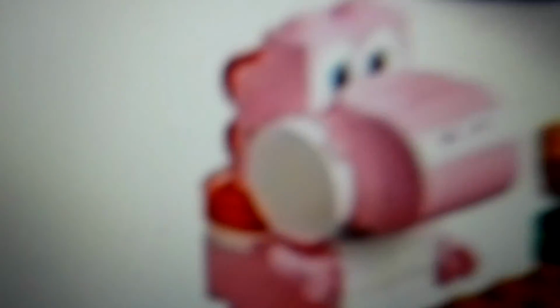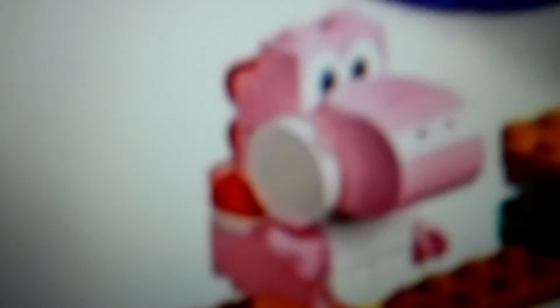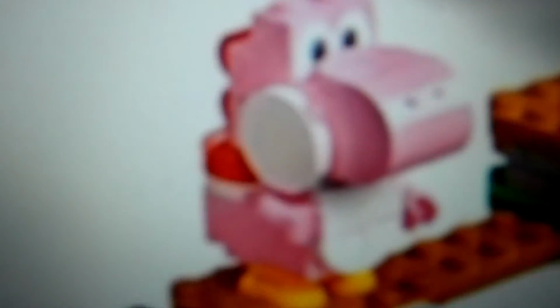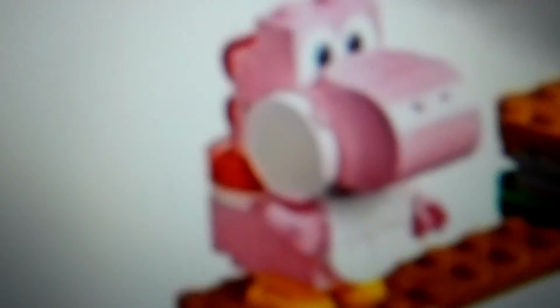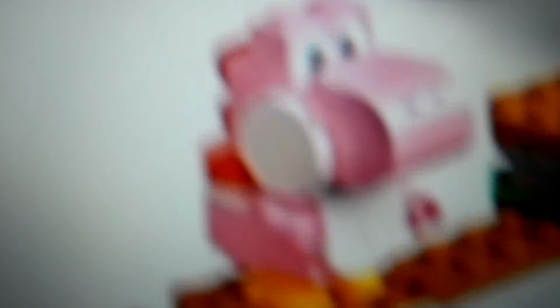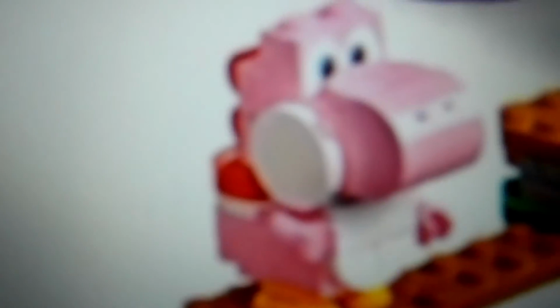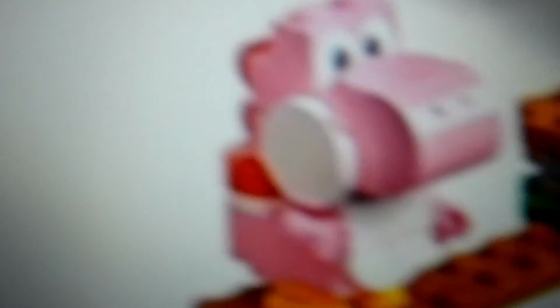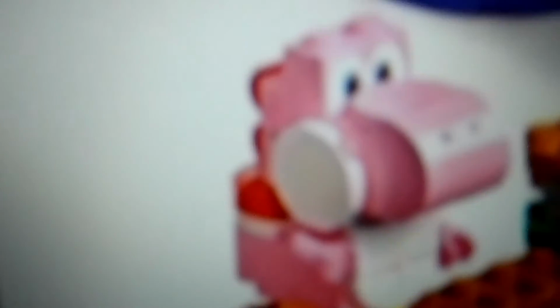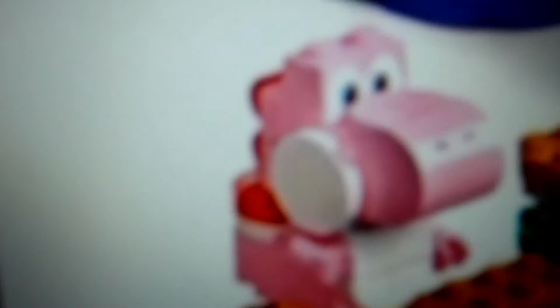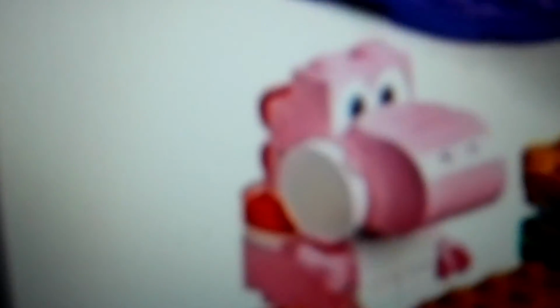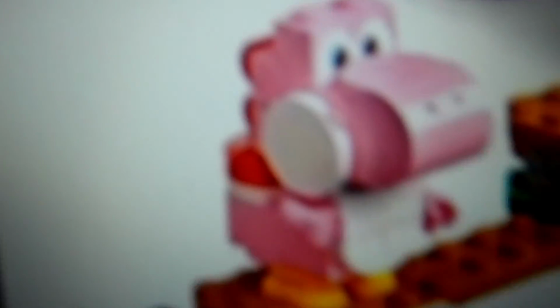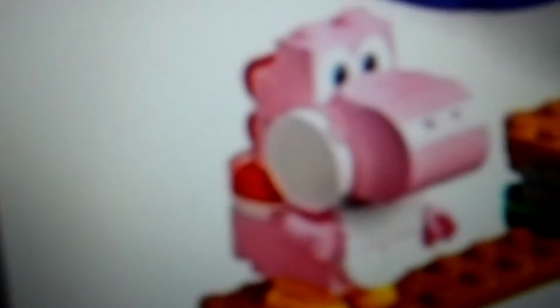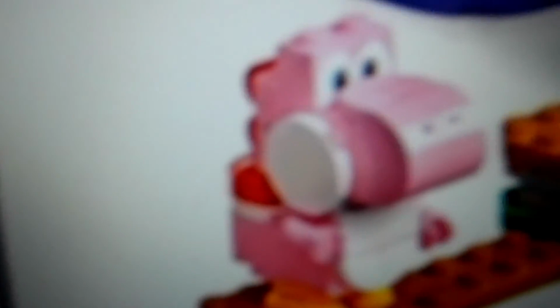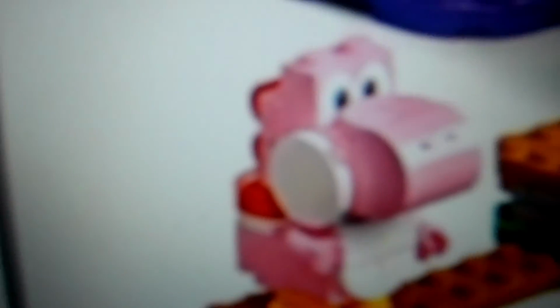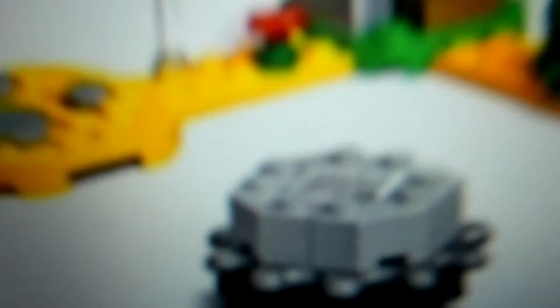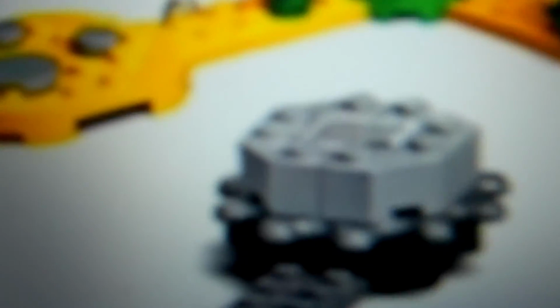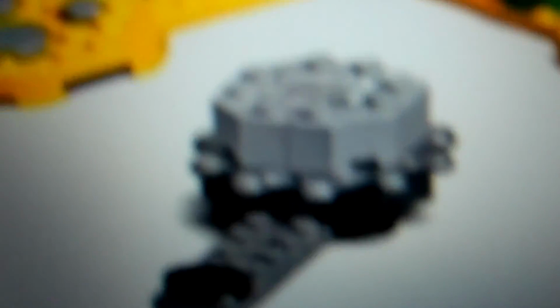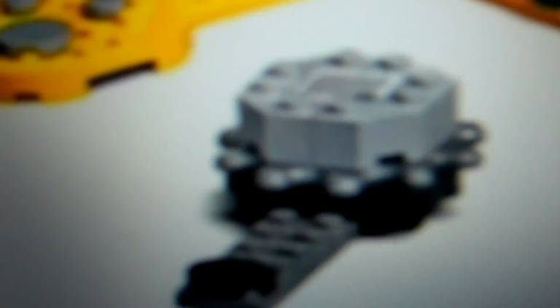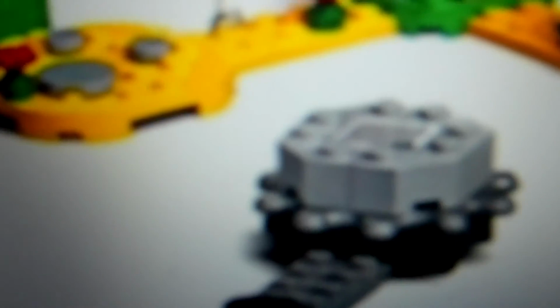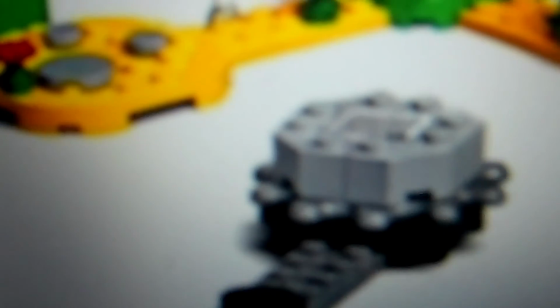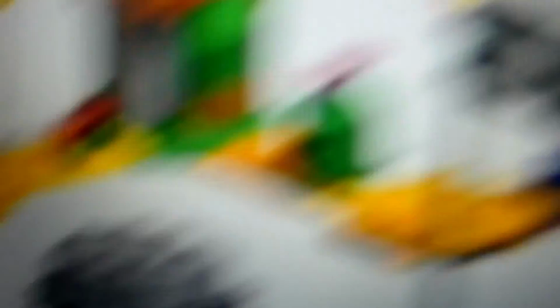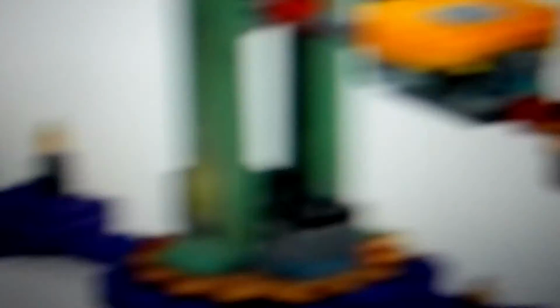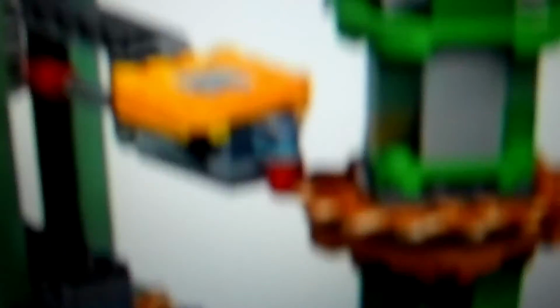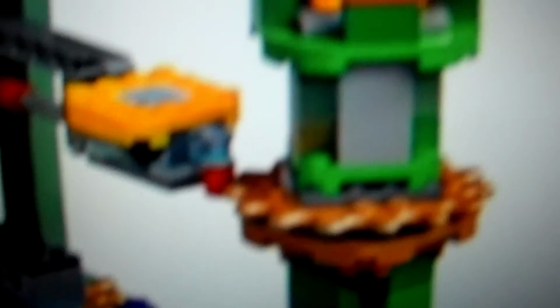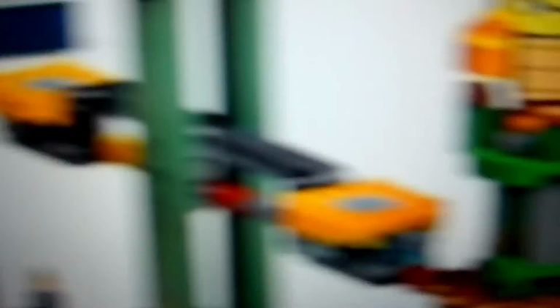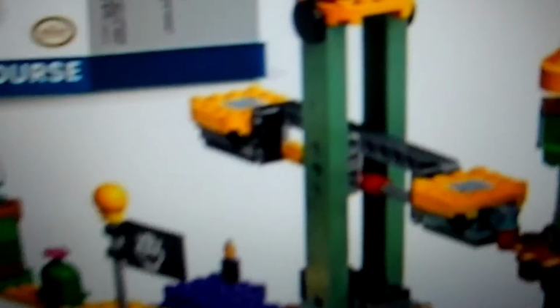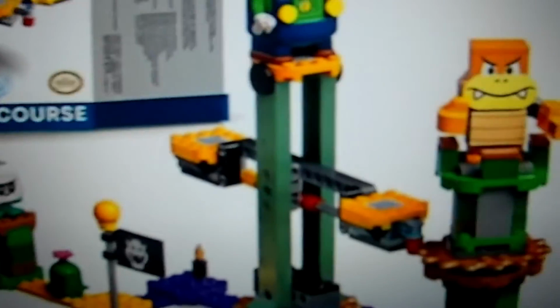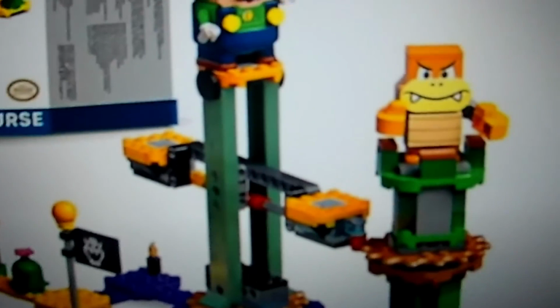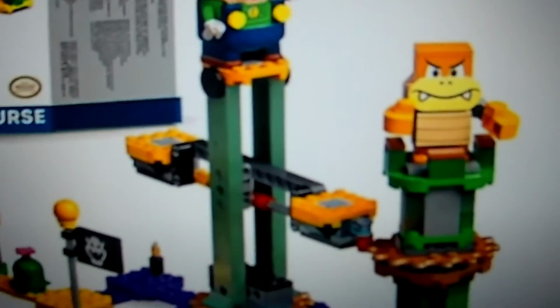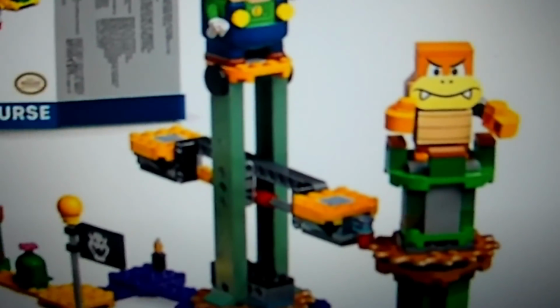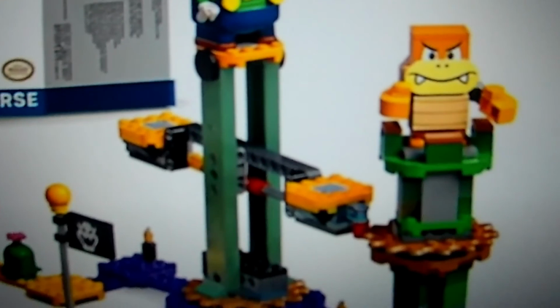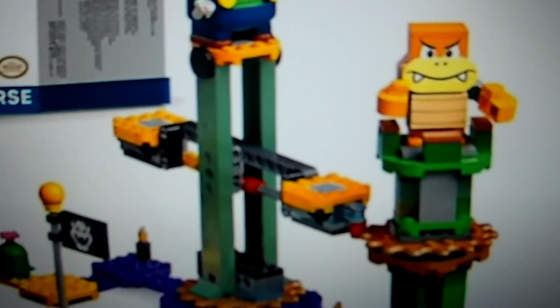Pink Yoshi is in the set, which is very interesting. I just hope to see some other colors in the future. Then there's some other play stuff to mess around with, which is really nice.